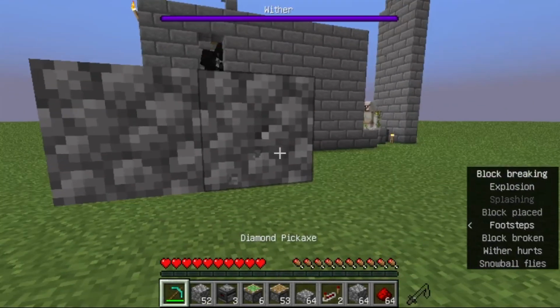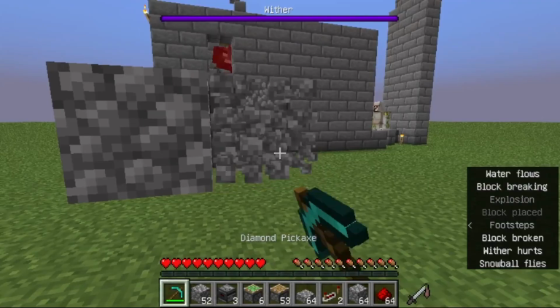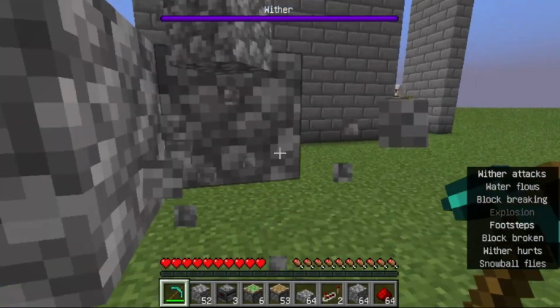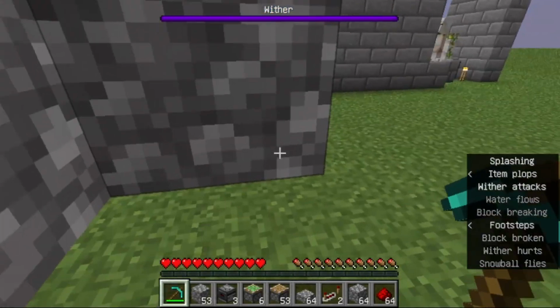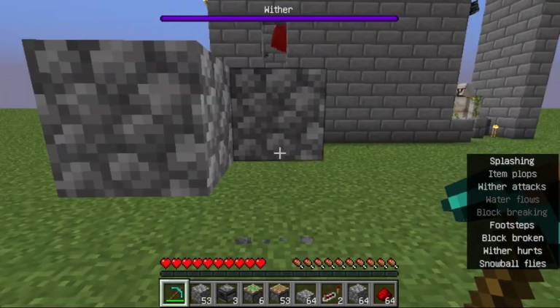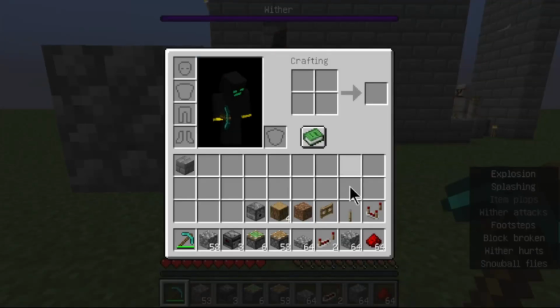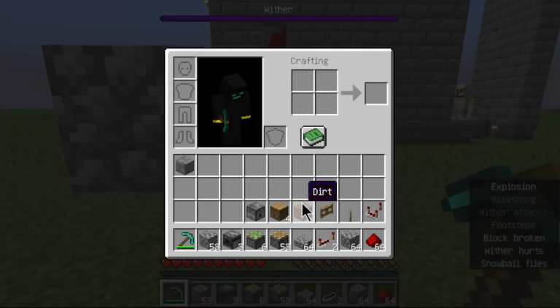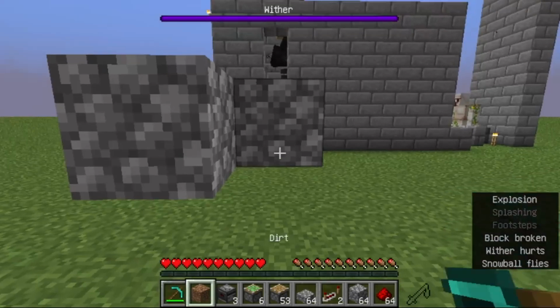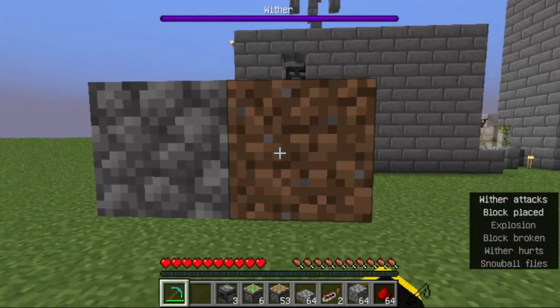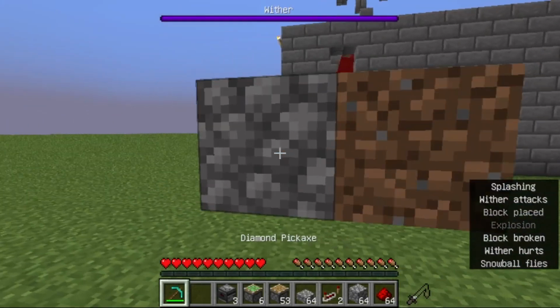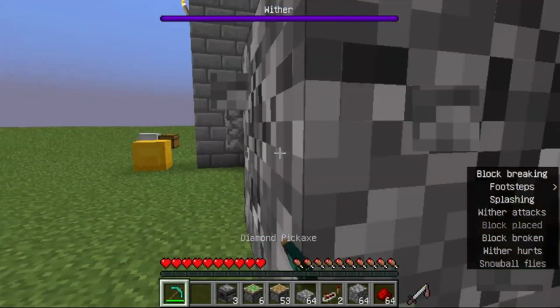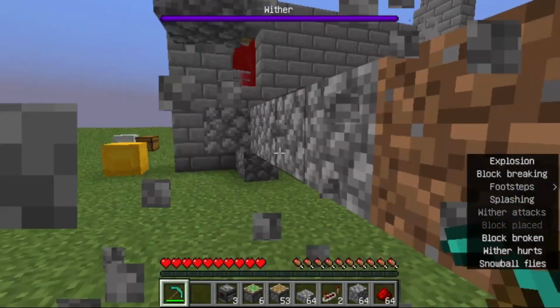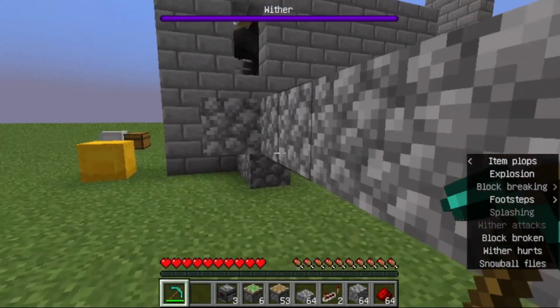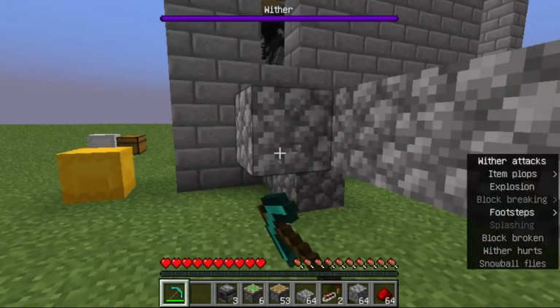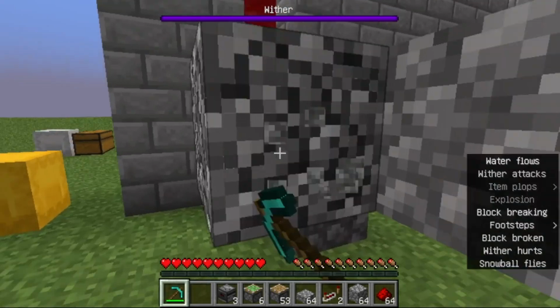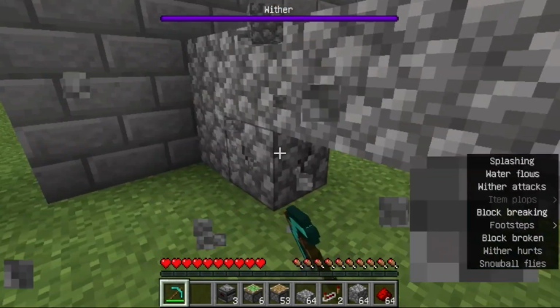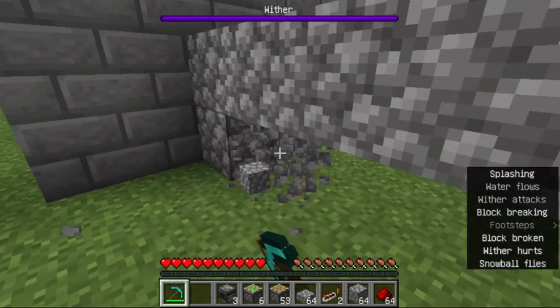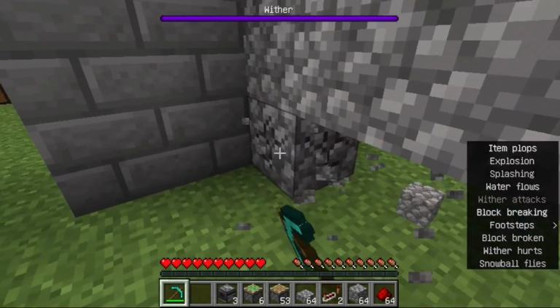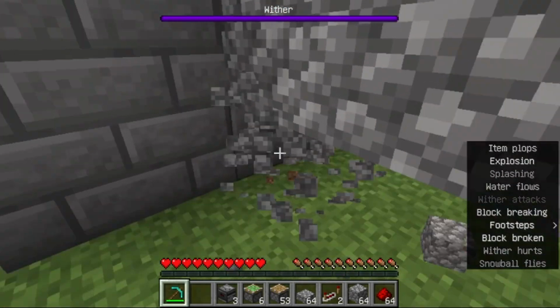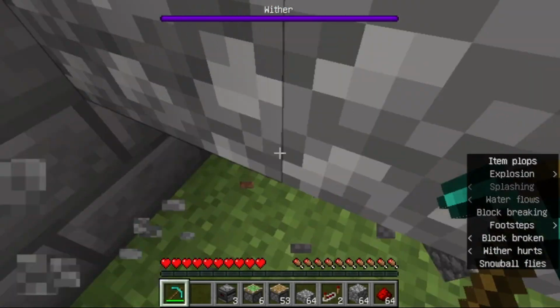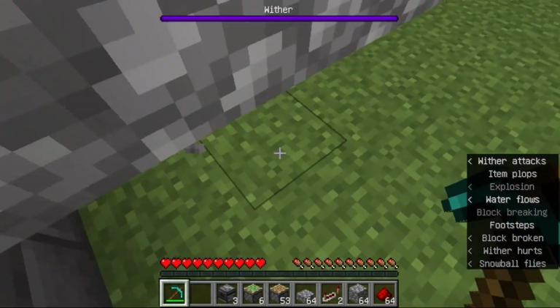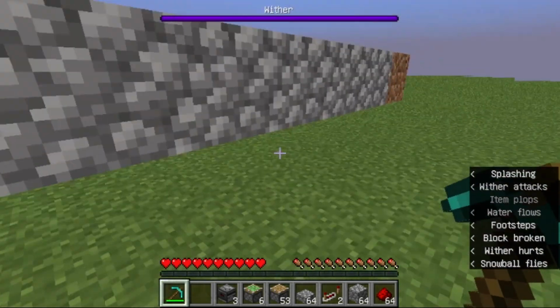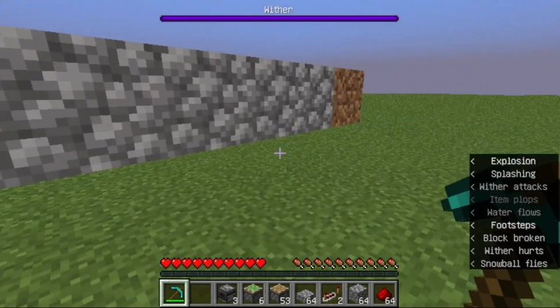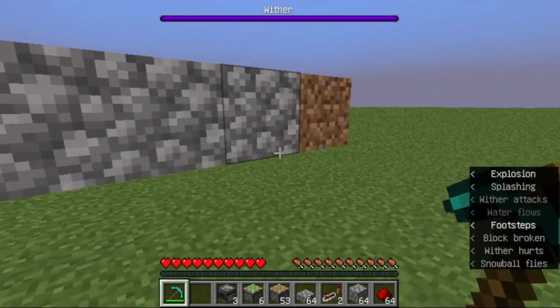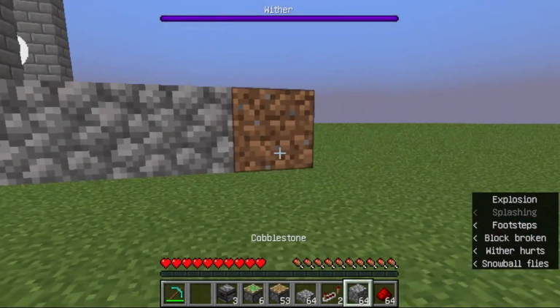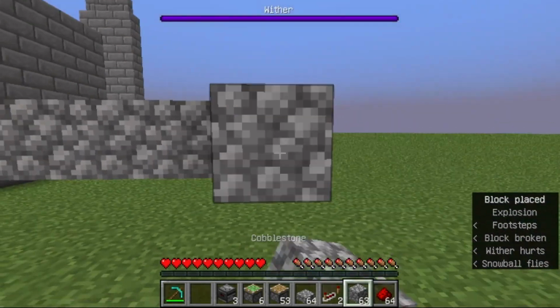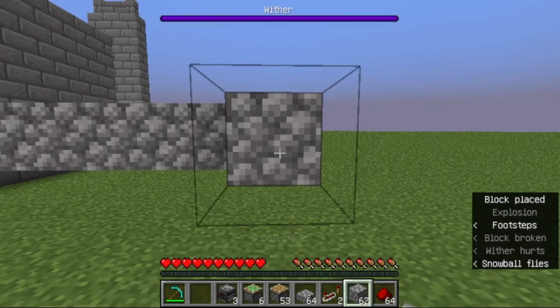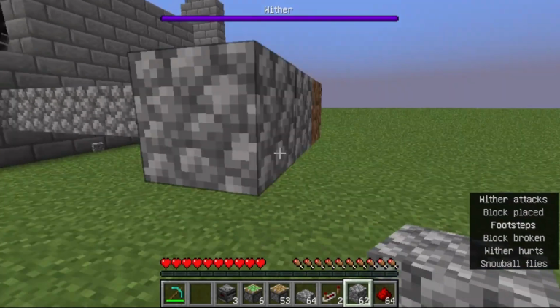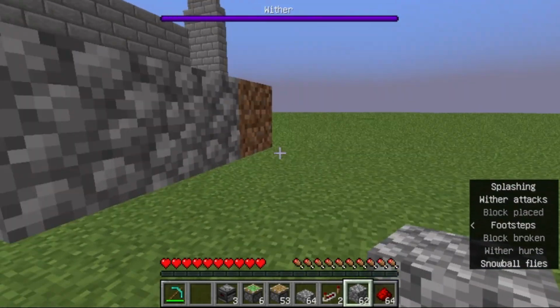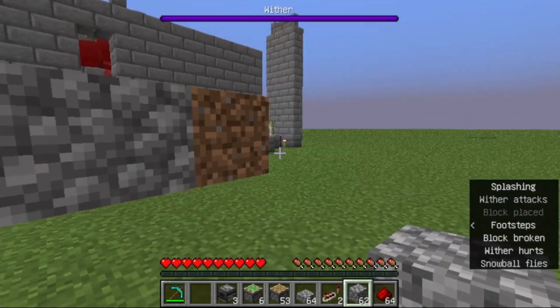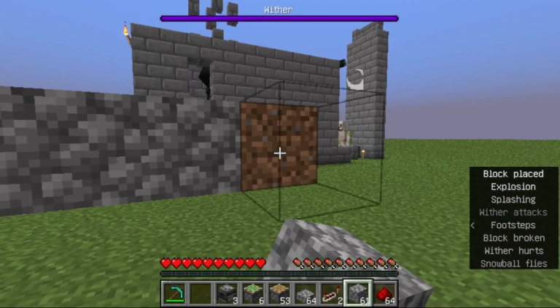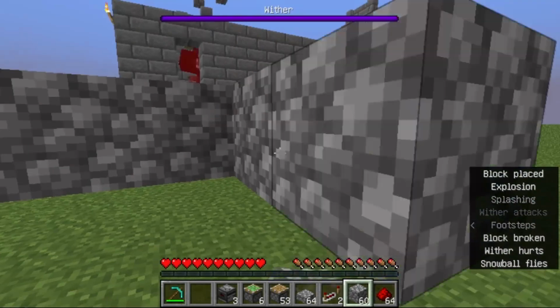Place a dirt block on the last count. The dirt block will now have a 9-block gap distance from the fence gate, and at the same level as the fence gate as shown. The dirt block is the center of the farm.